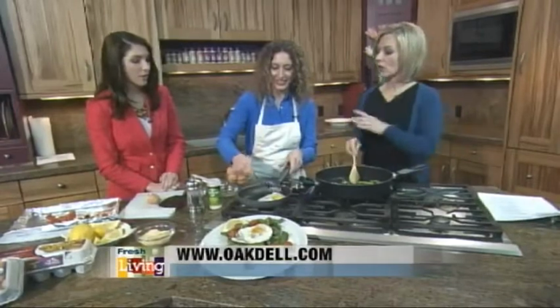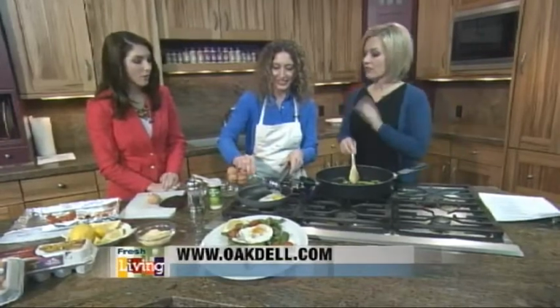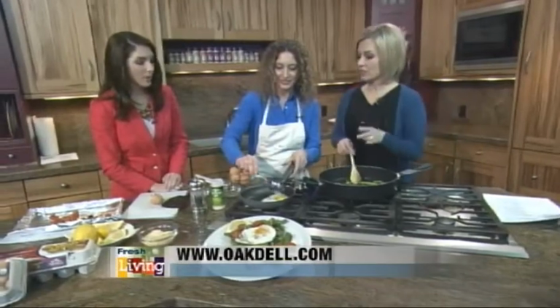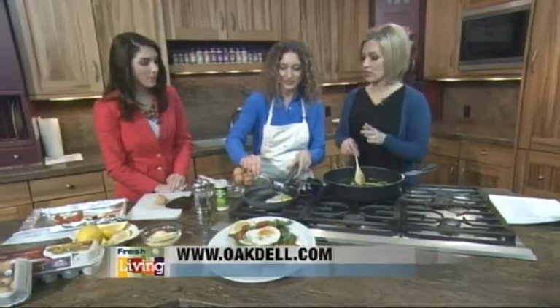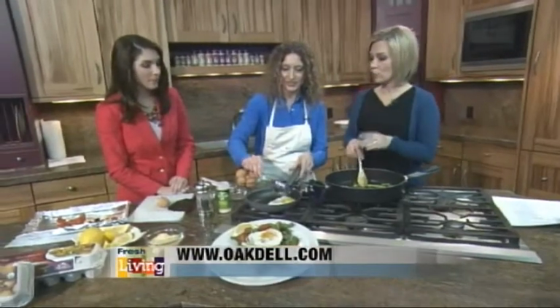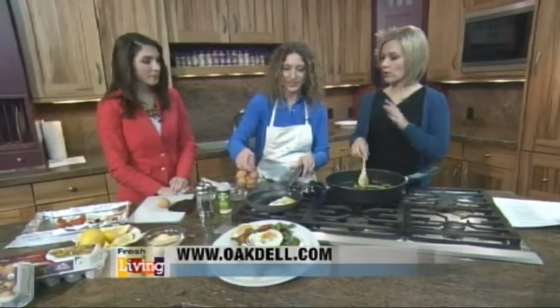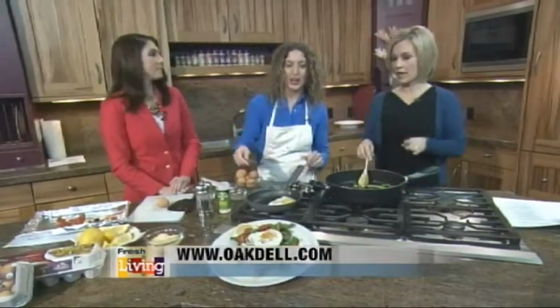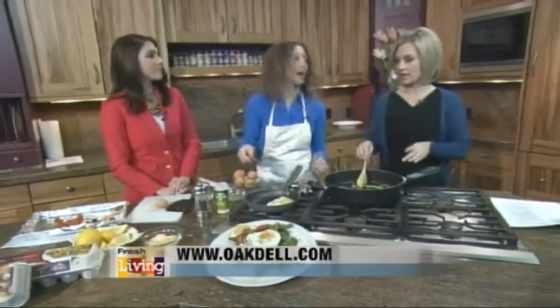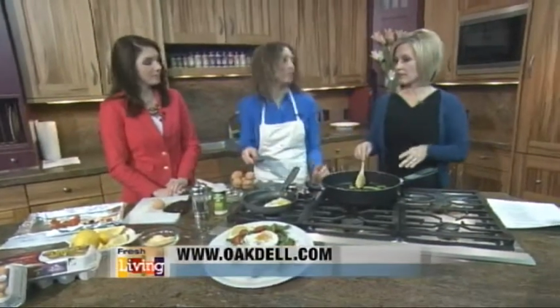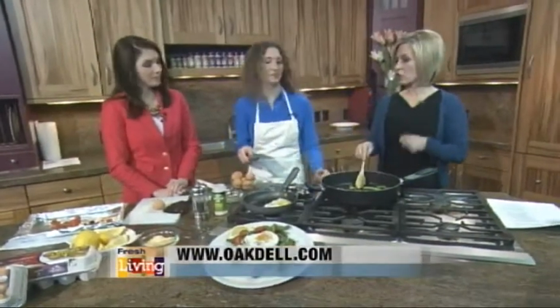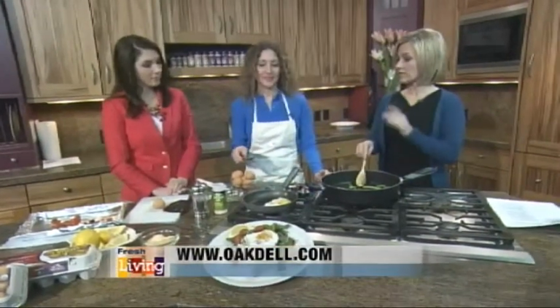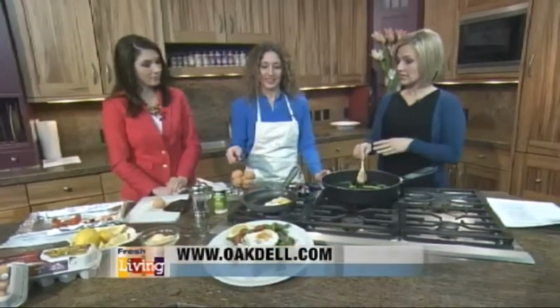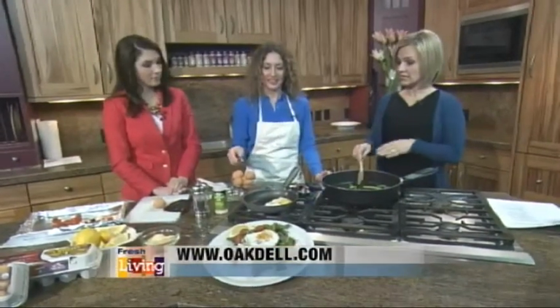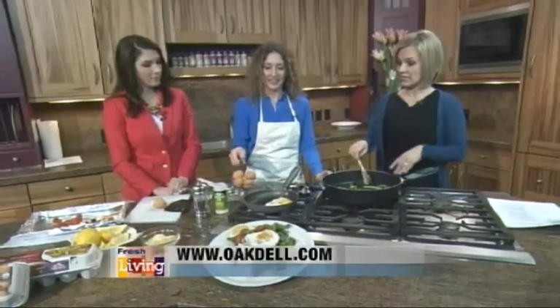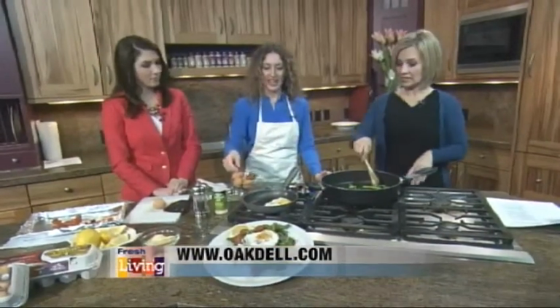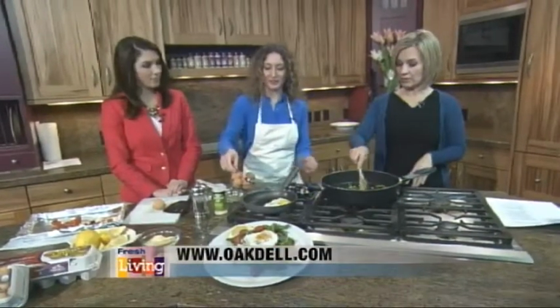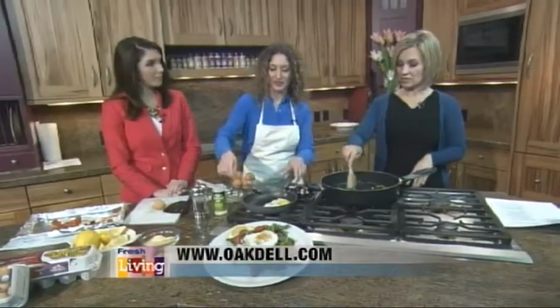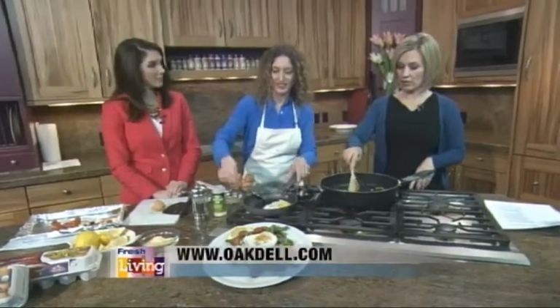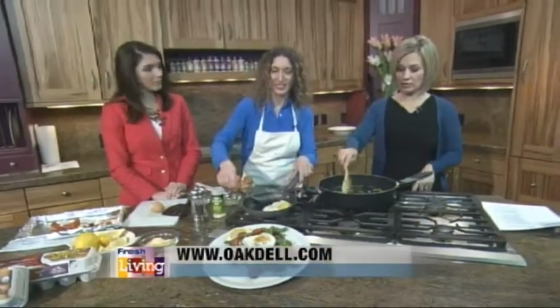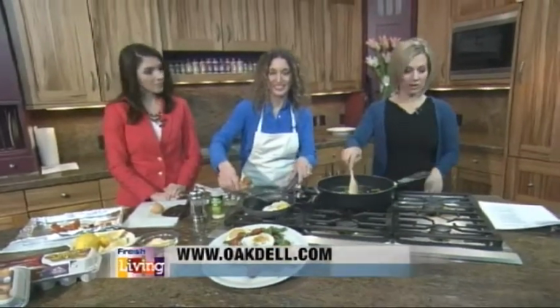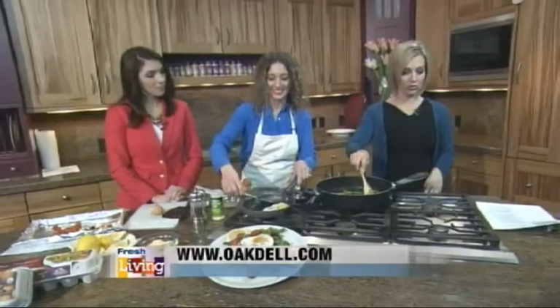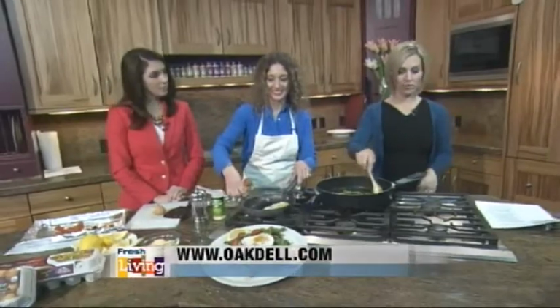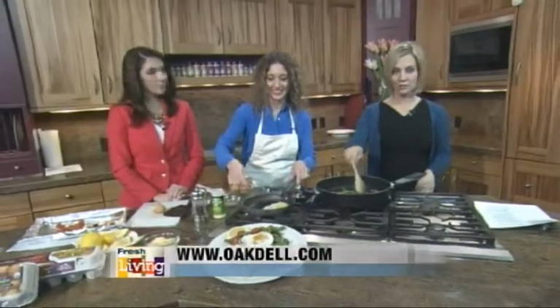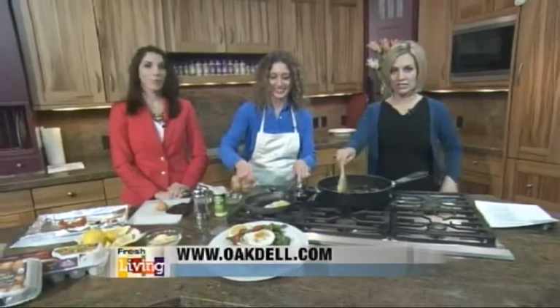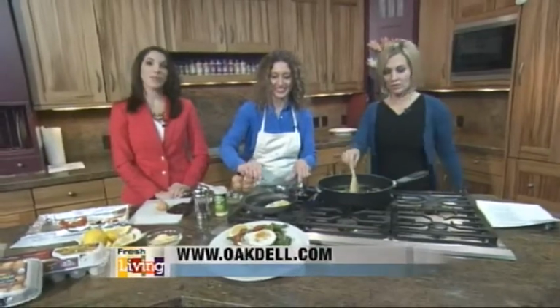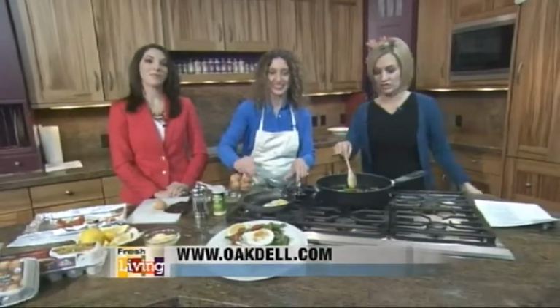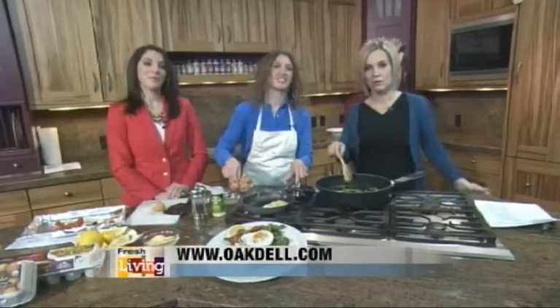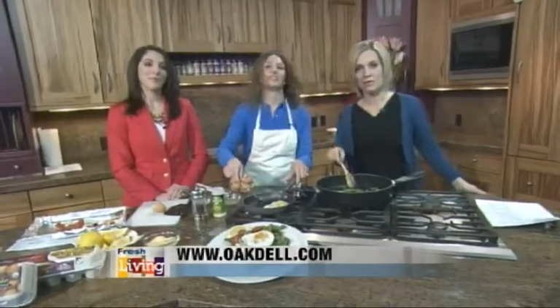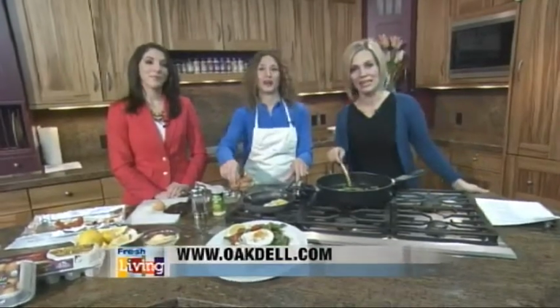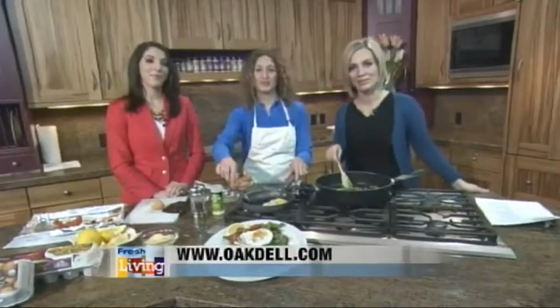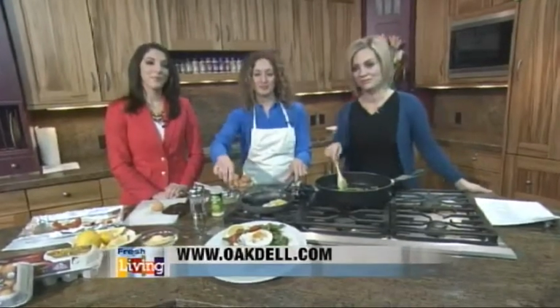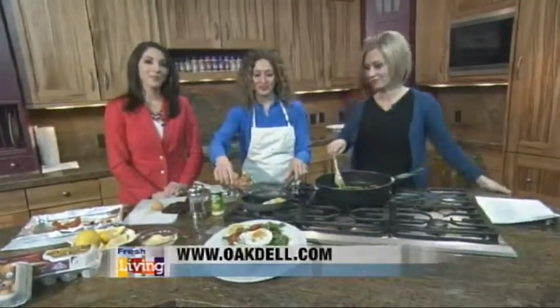We're going to finish this, and we will come back at the end of the show to taste it and see what else is going on with Karen and Oakdale Farms. Stay with Fresh Living — we'll be right back.